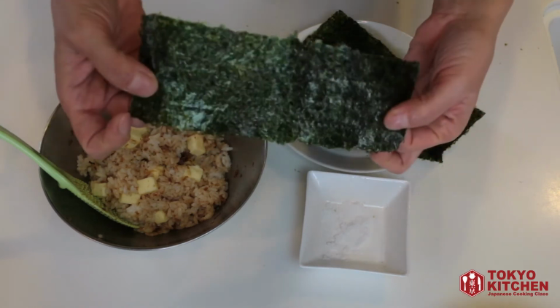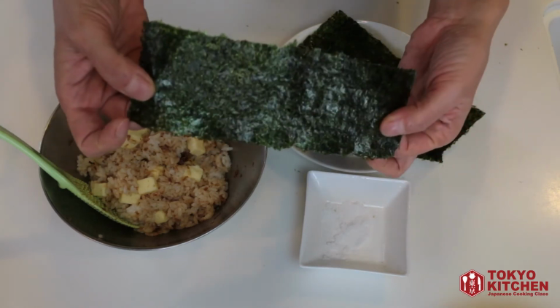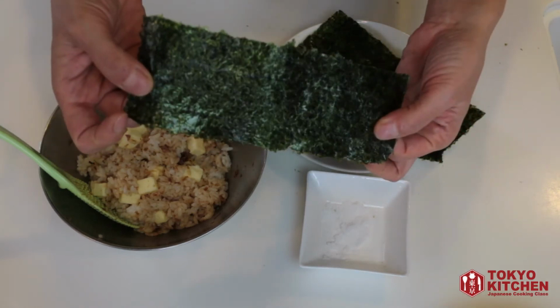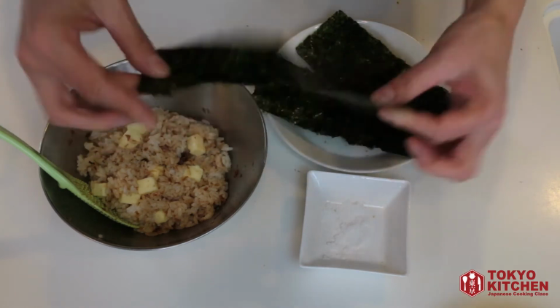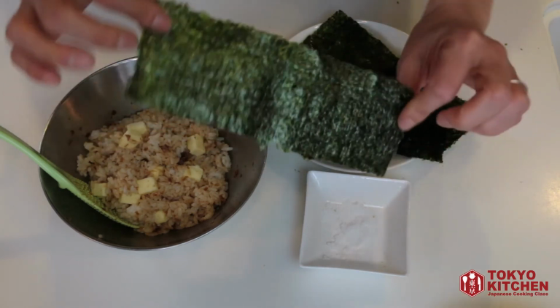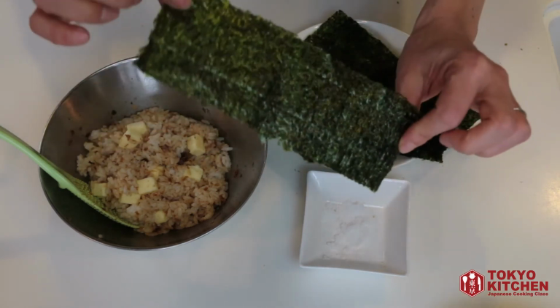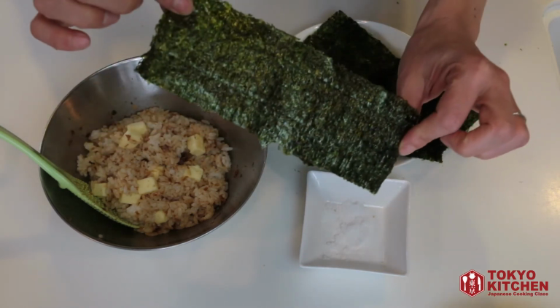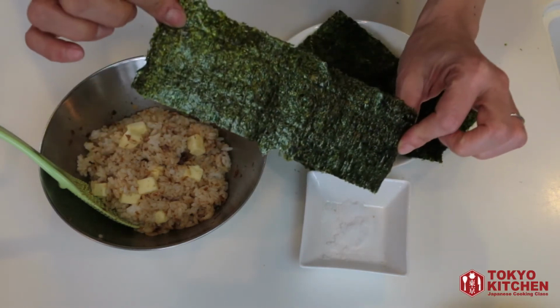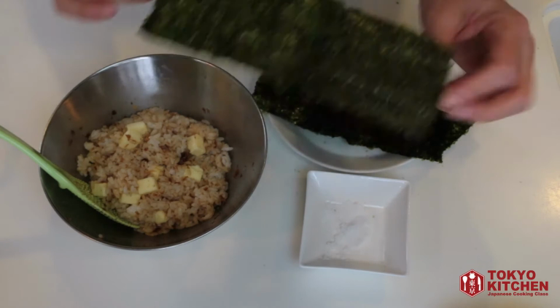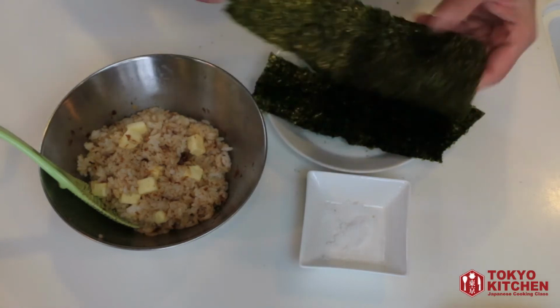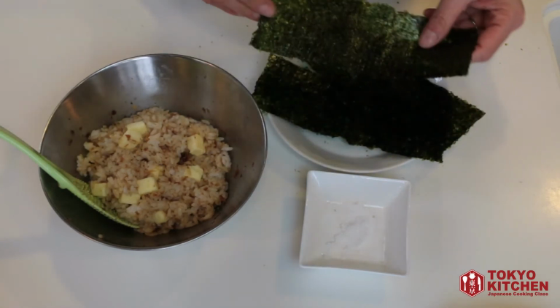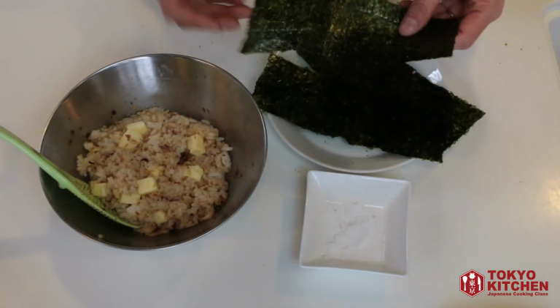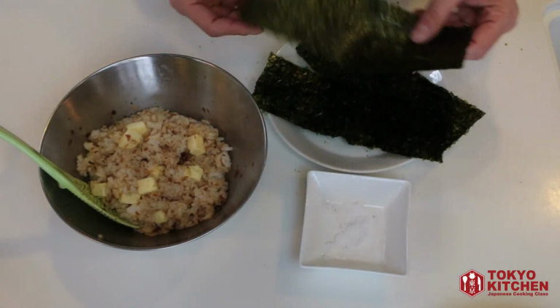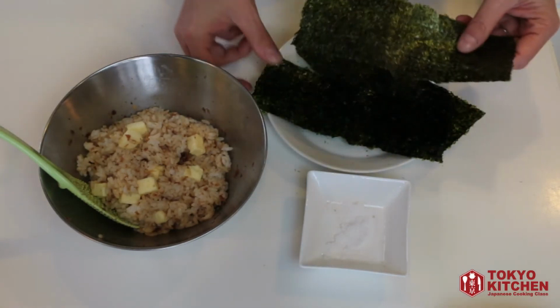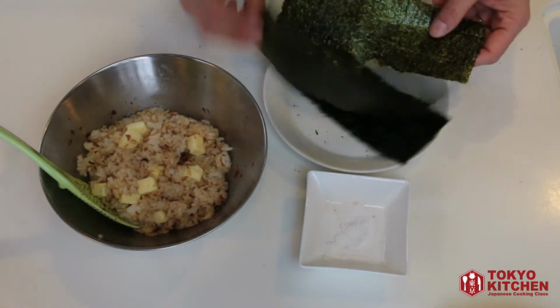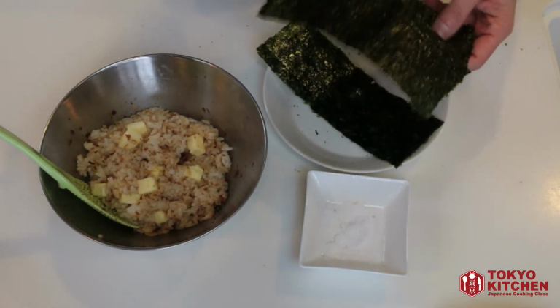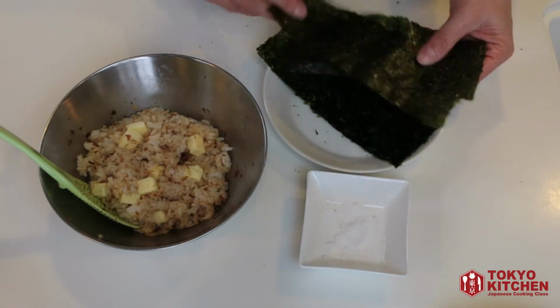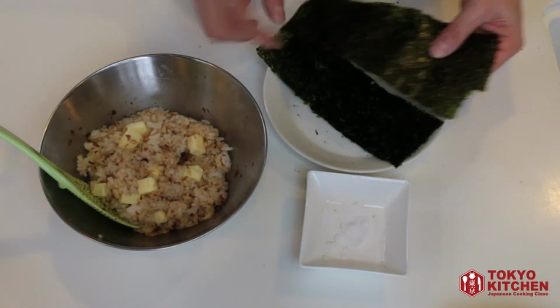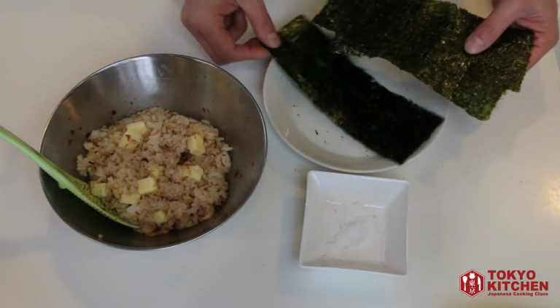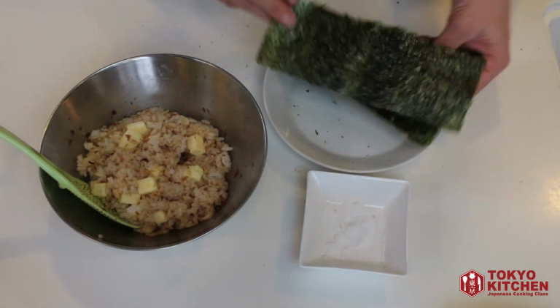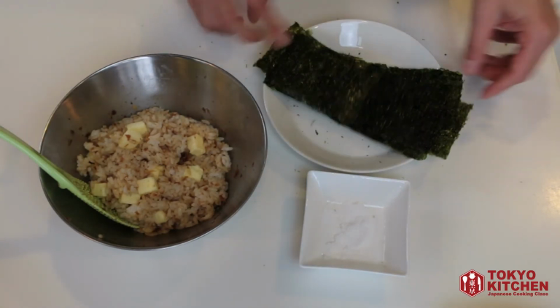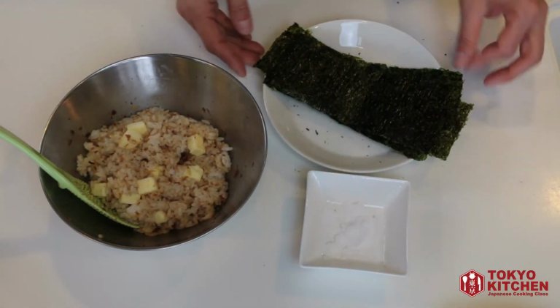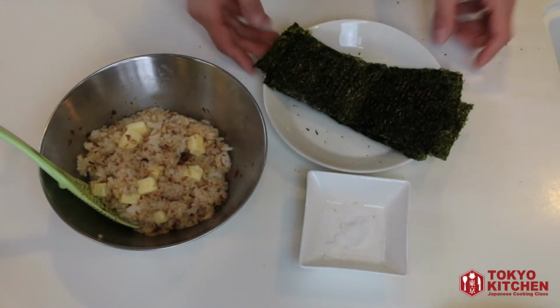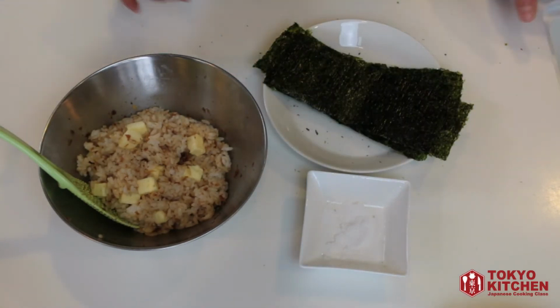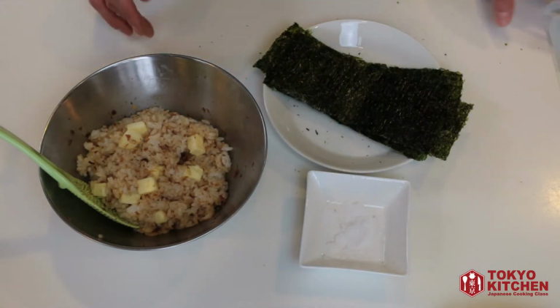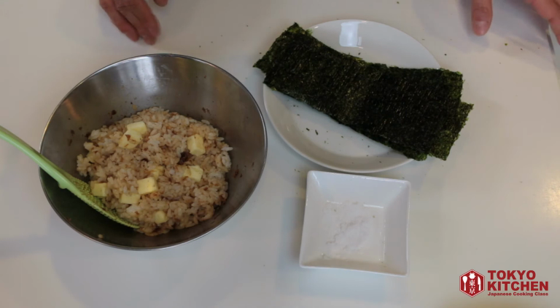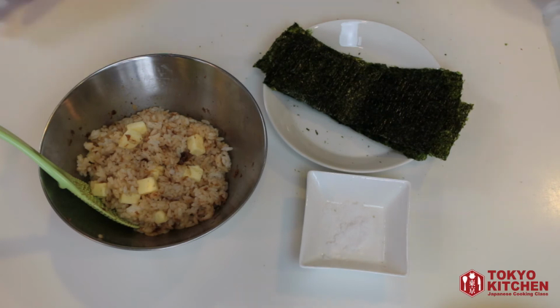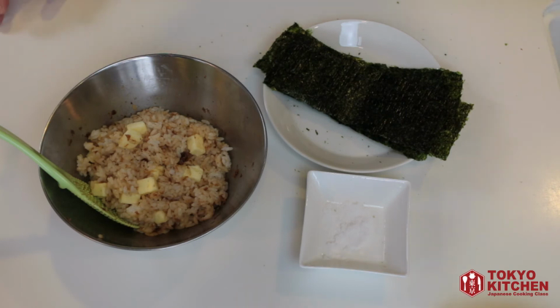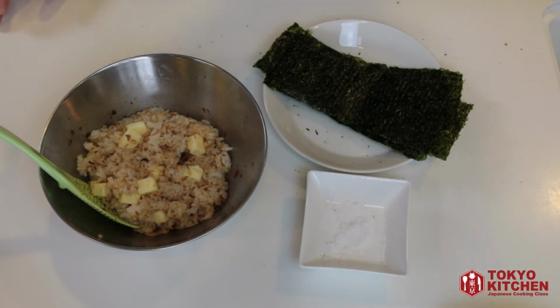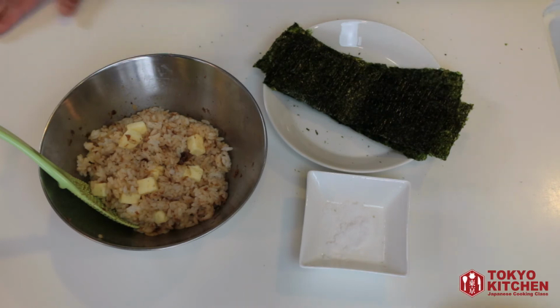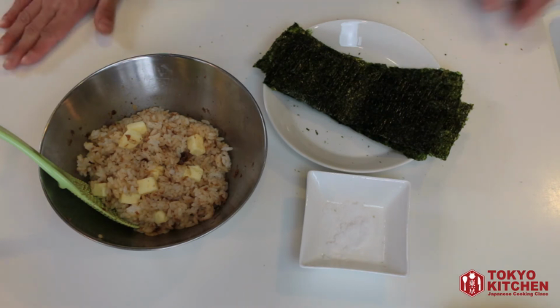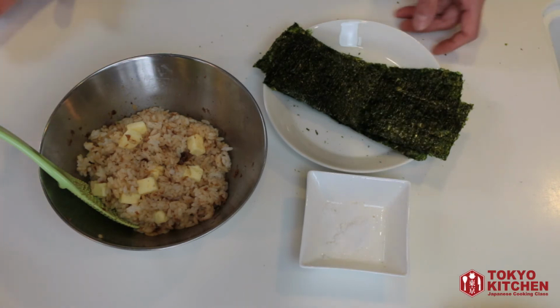The shiny side and the rough side. You always put your onigiri on the rough side of the nori seaweed, so the shiny side goes outside your onigiri — so it's prettier.